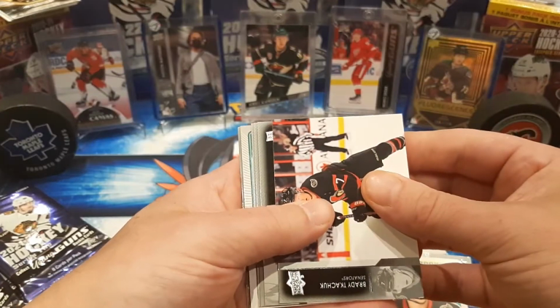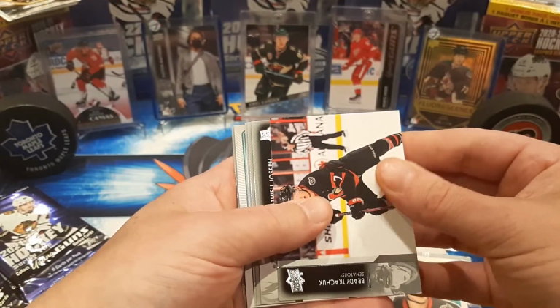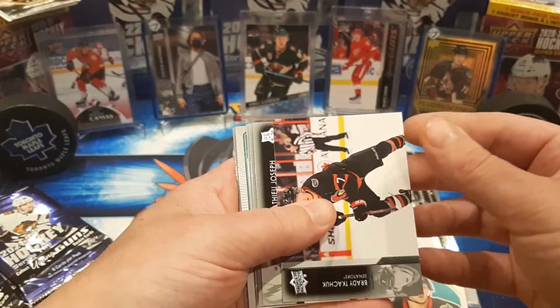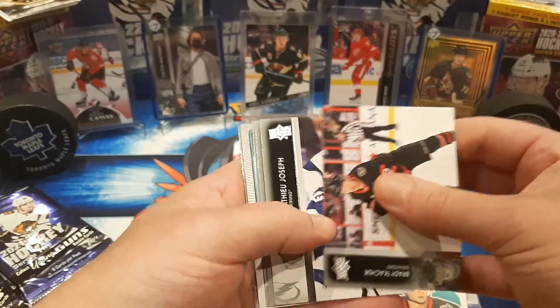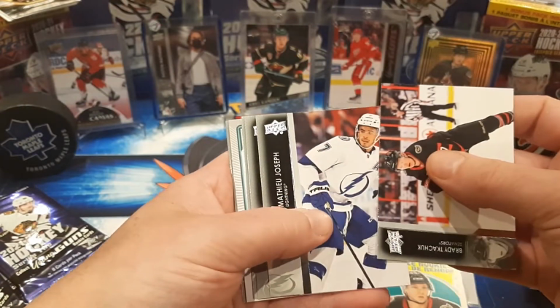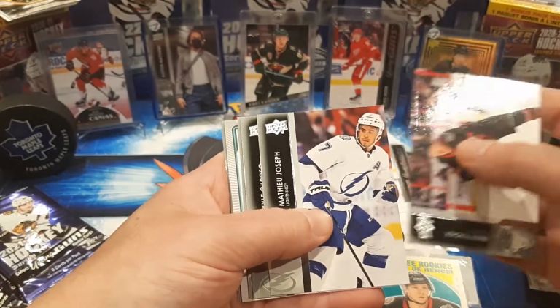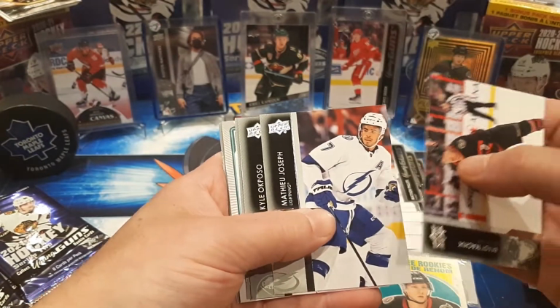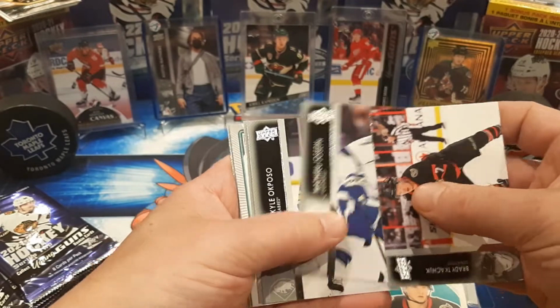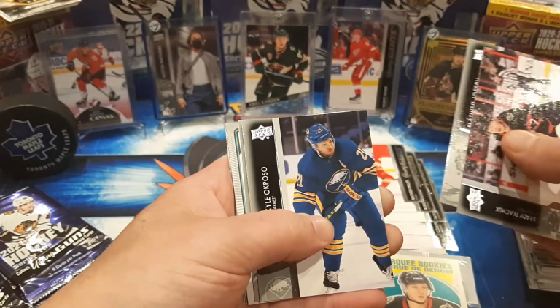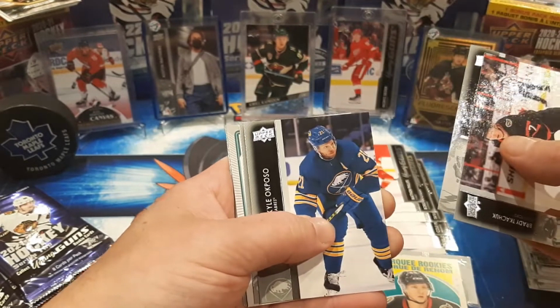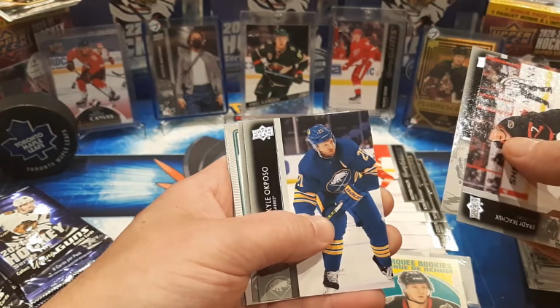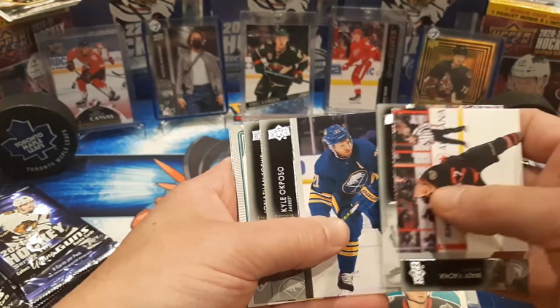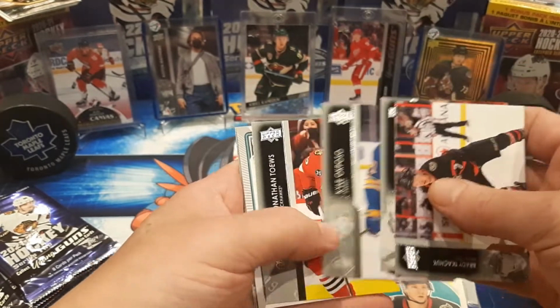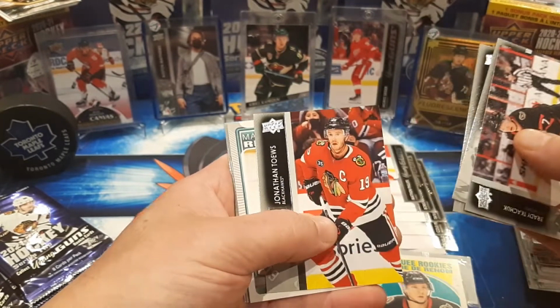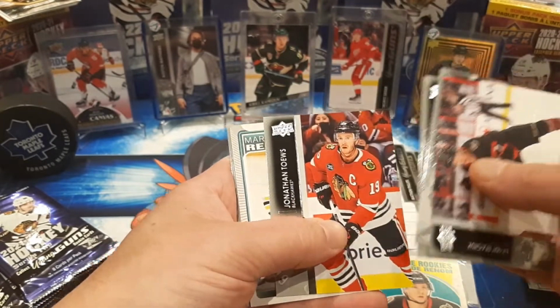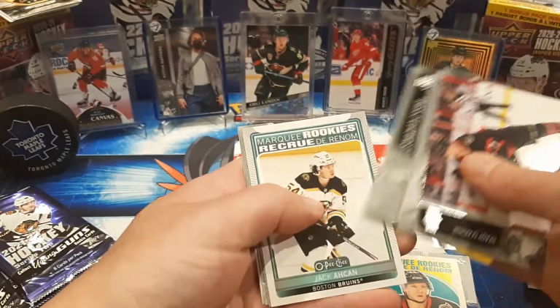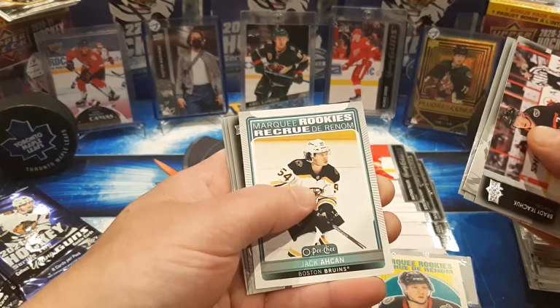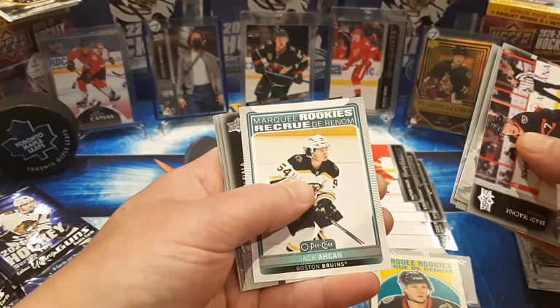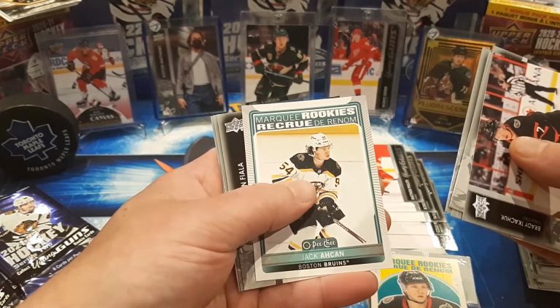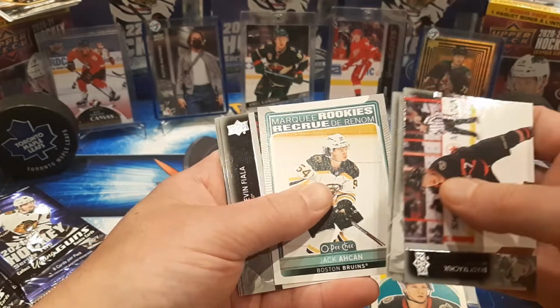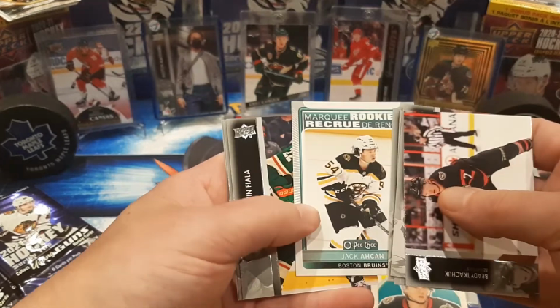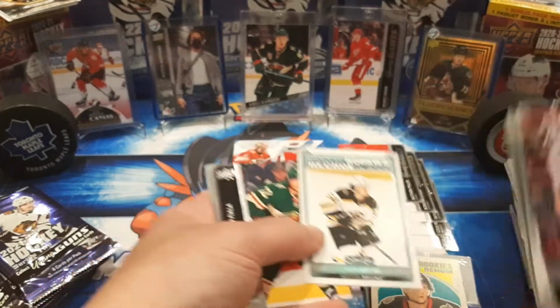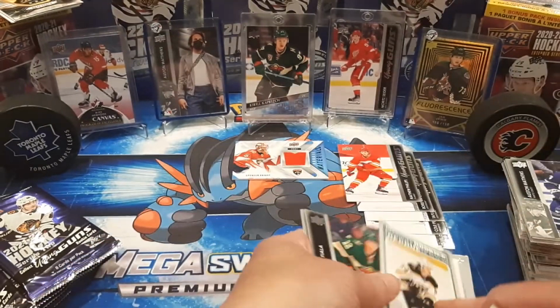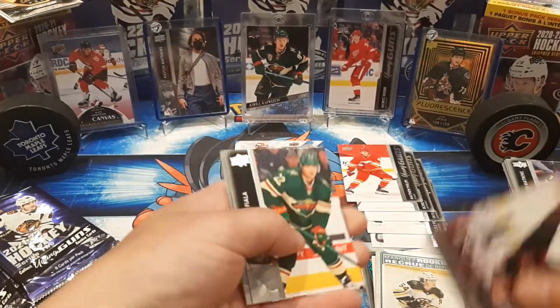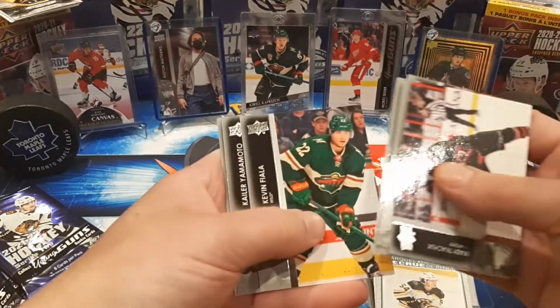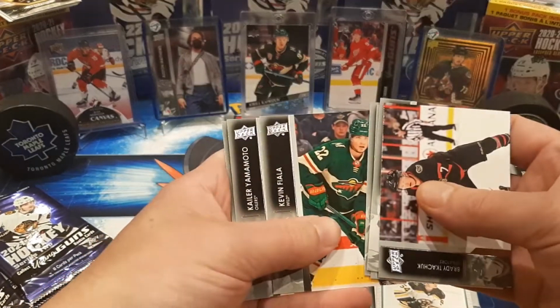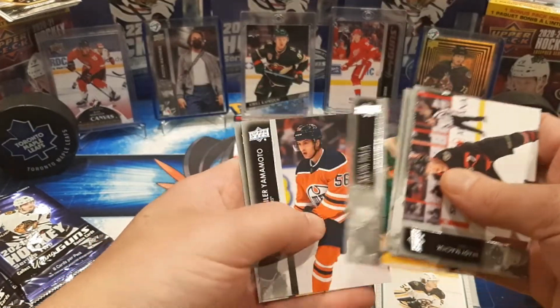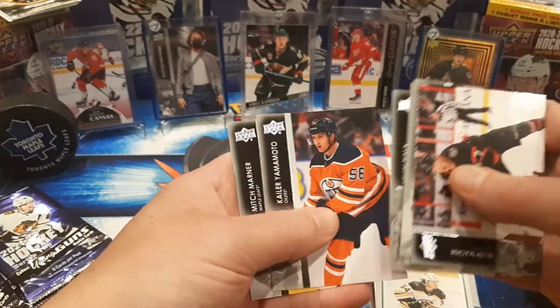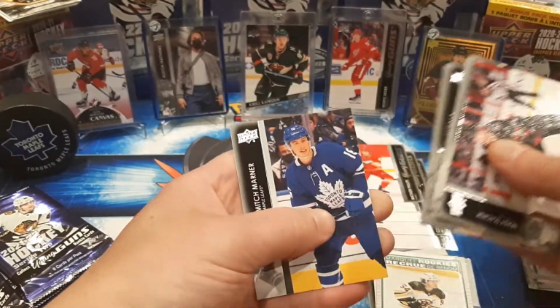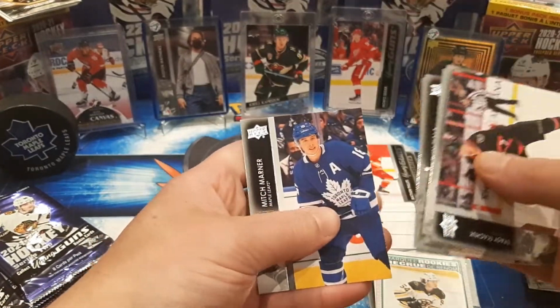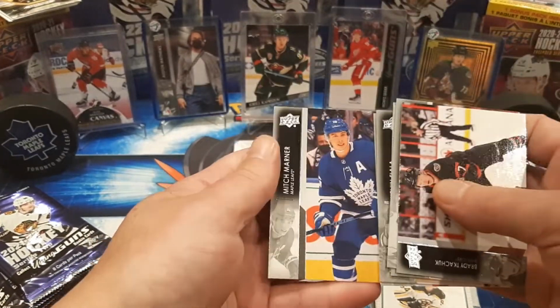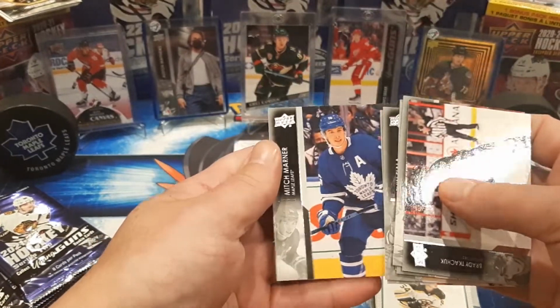Brady Tkachuk, Joseph, Akpozo, Taves, Jack Aiken, Marky, Fiala, Yamamoto, and Mitch Marner.